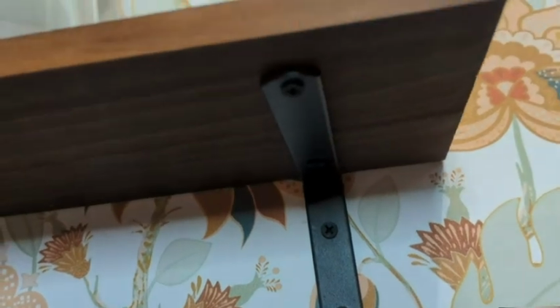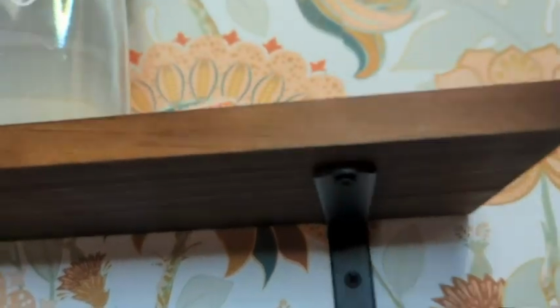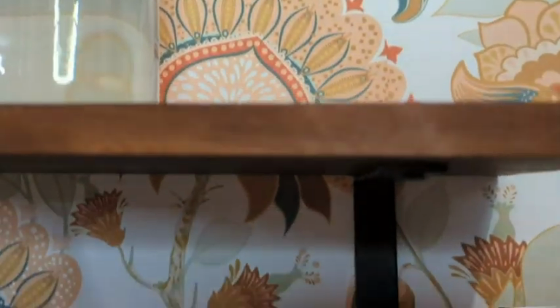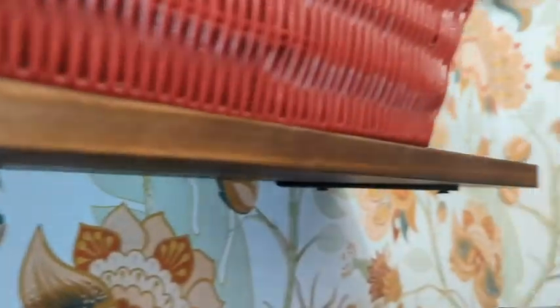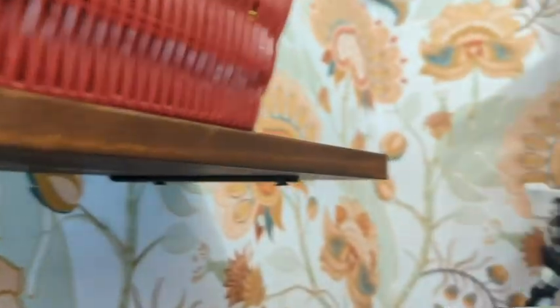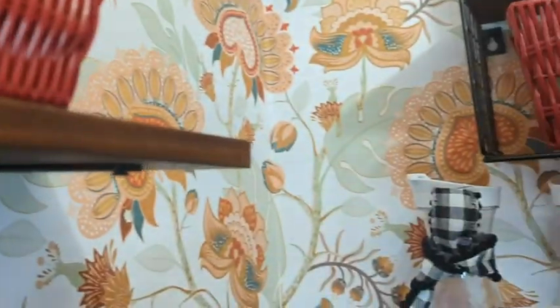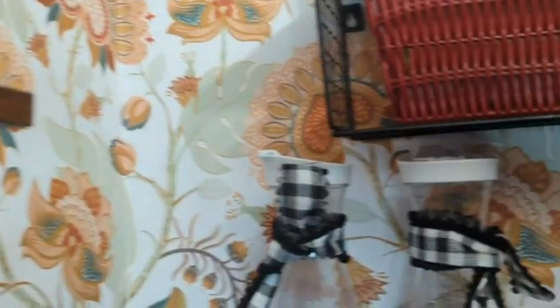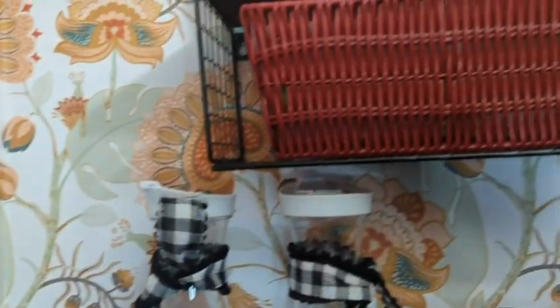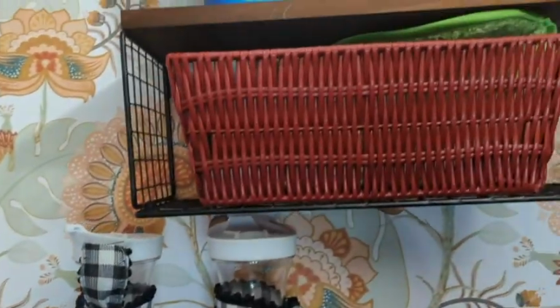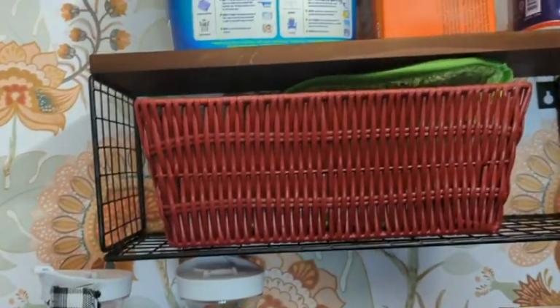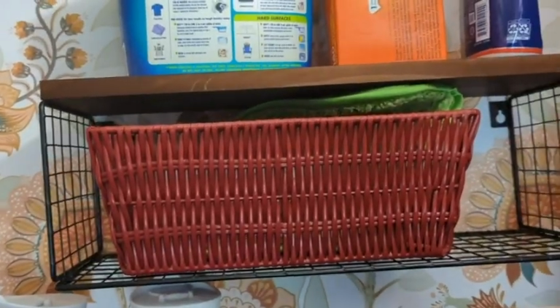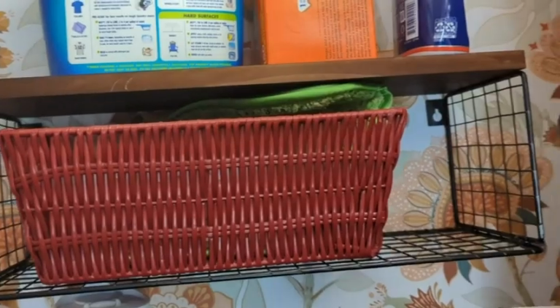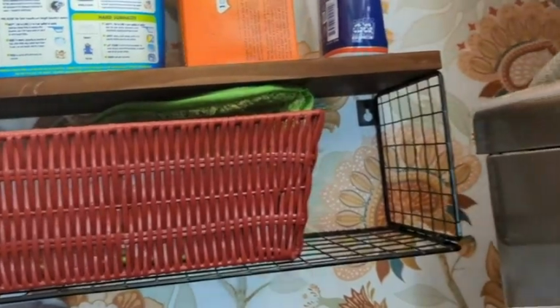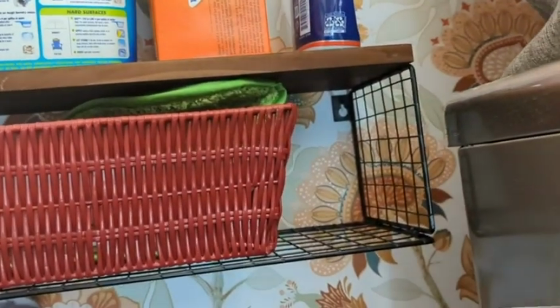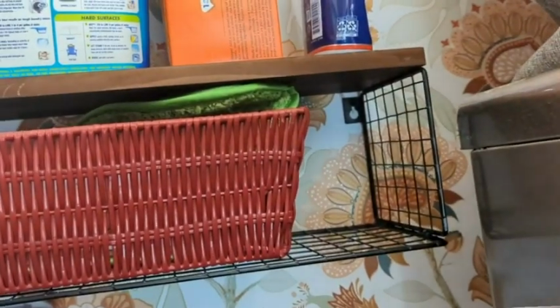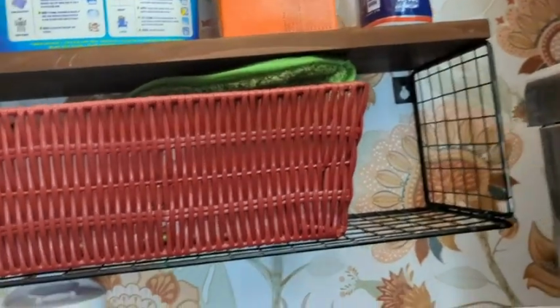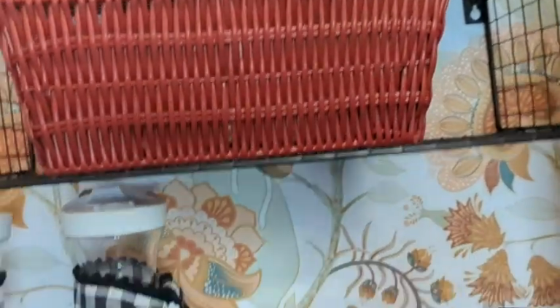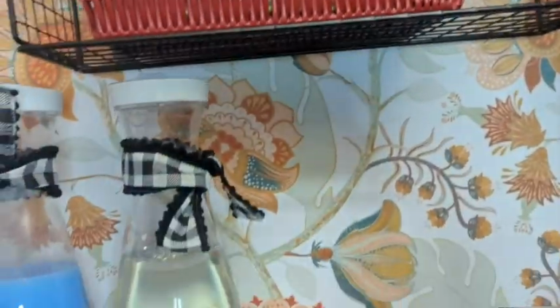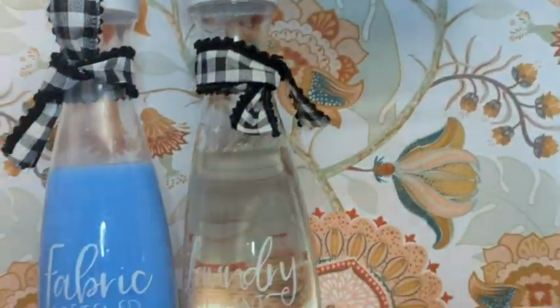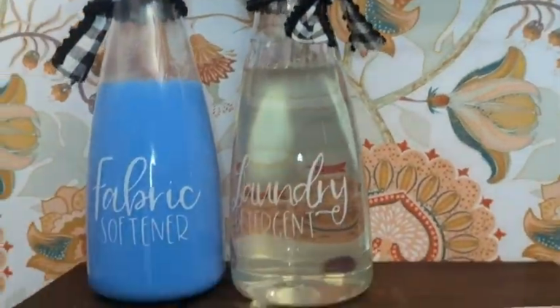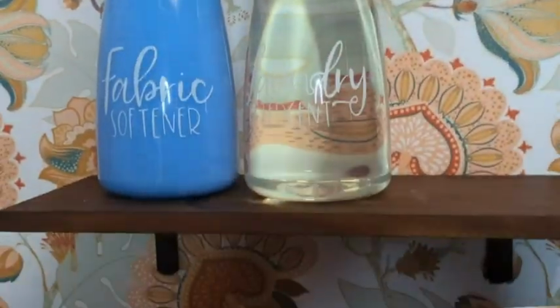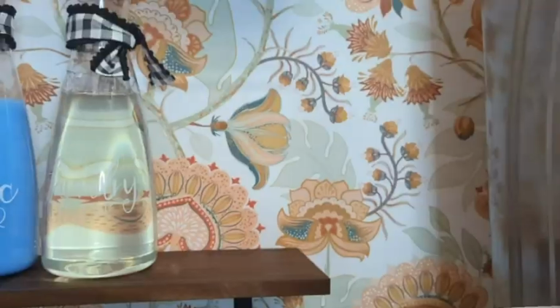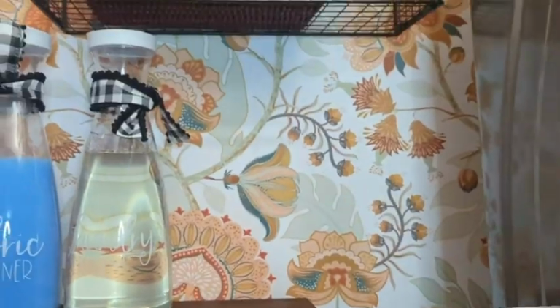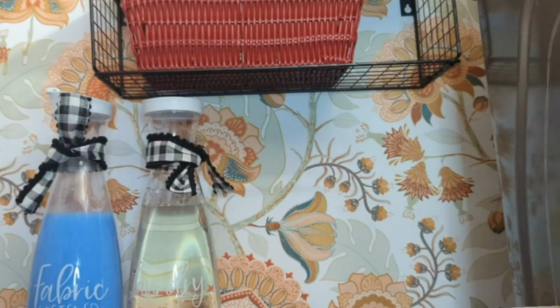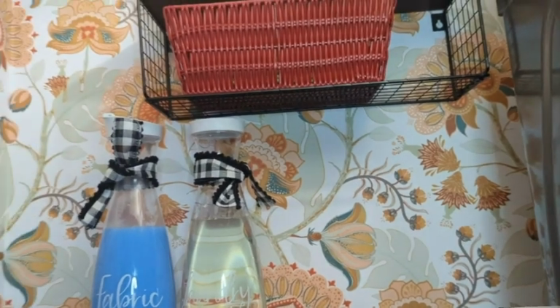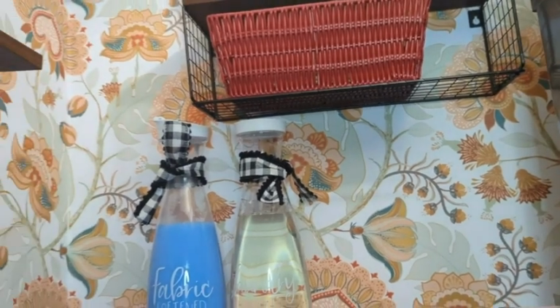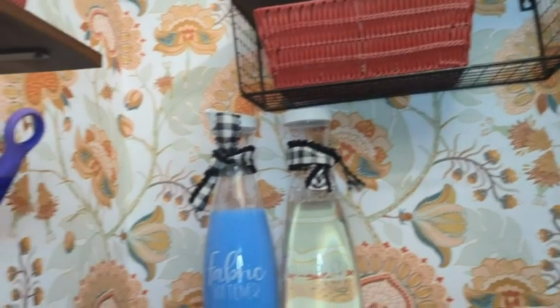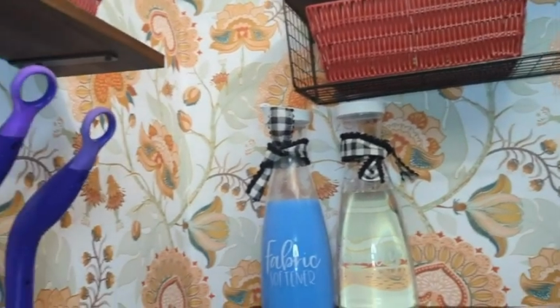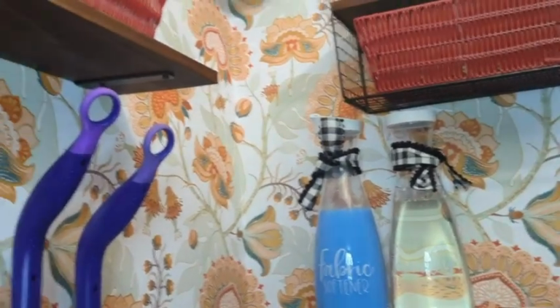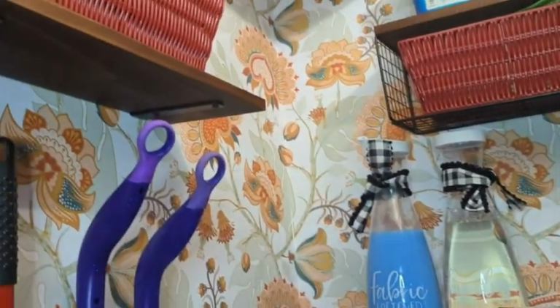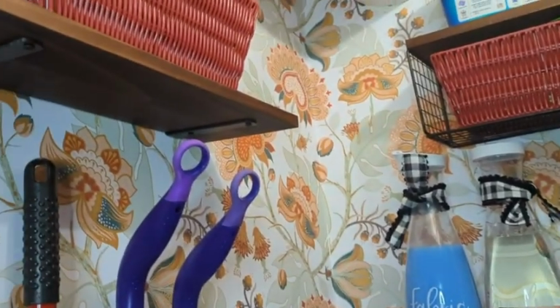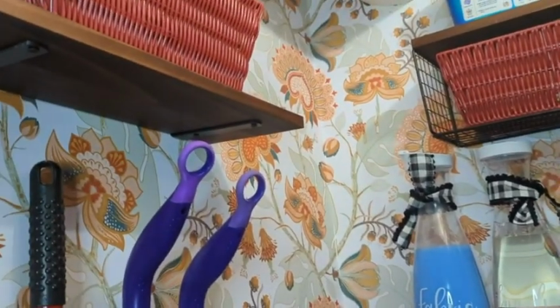I also really like the little metal basket that comes under this one. It kind of adds a little extra oomph, and it also gives you an extra shelf. So it's kind of like you're getting four shelves.